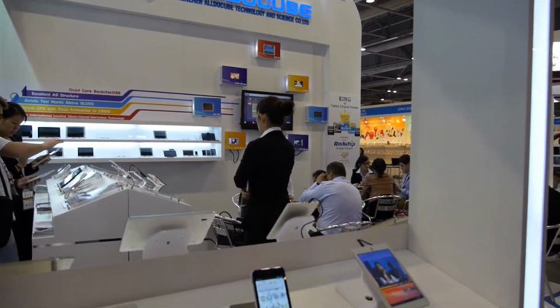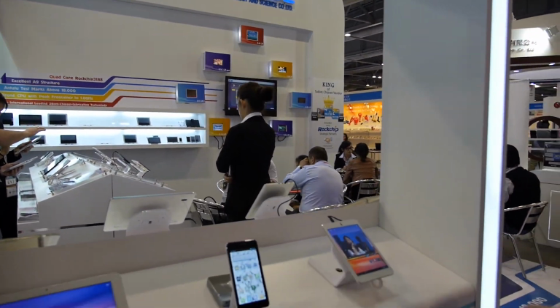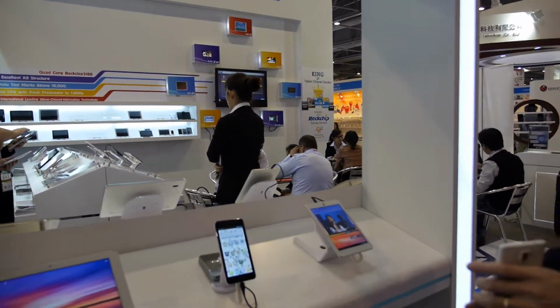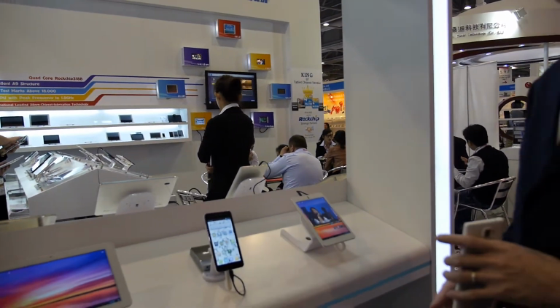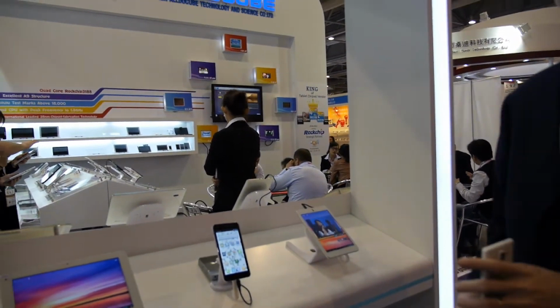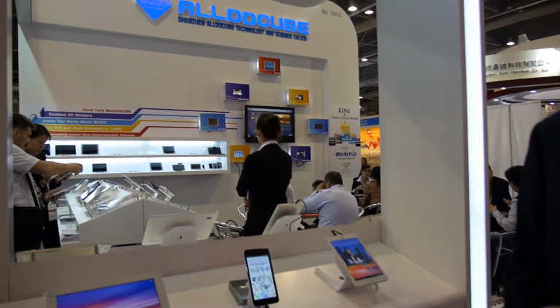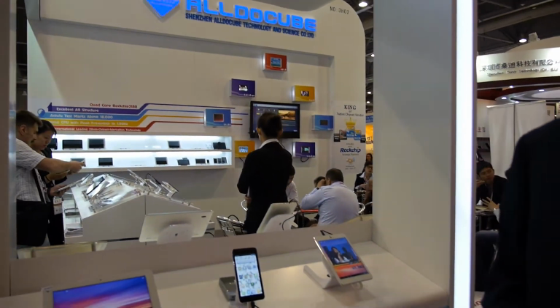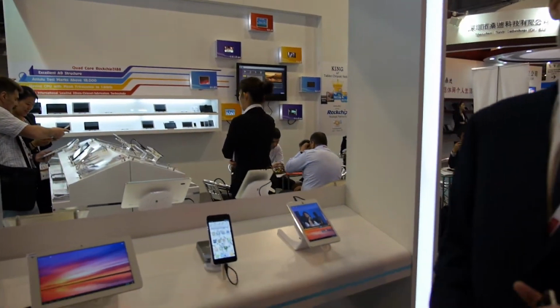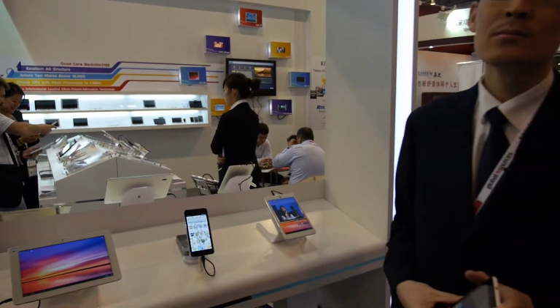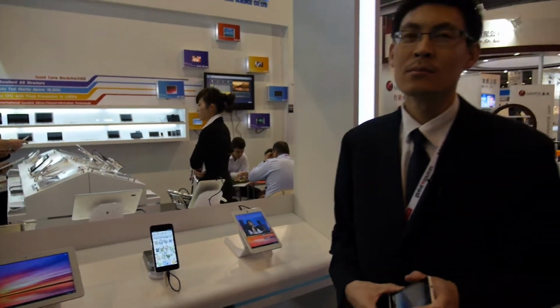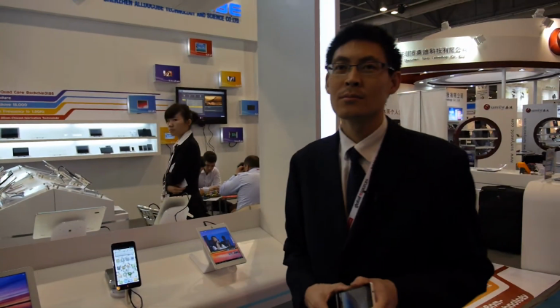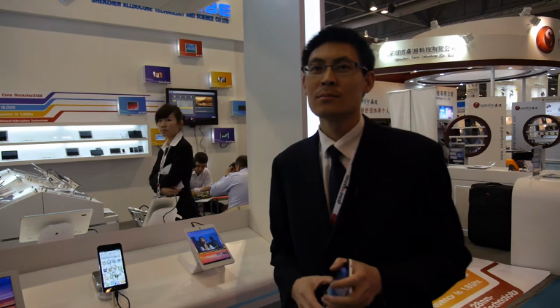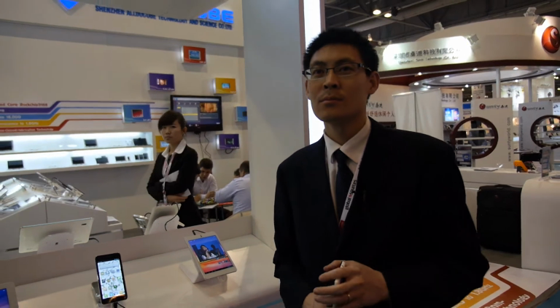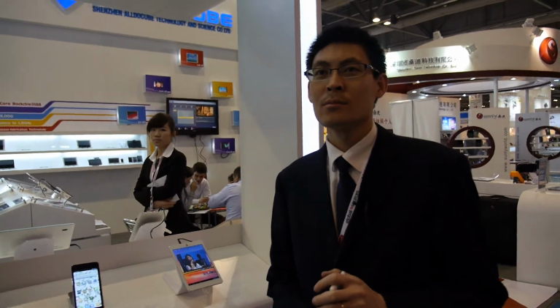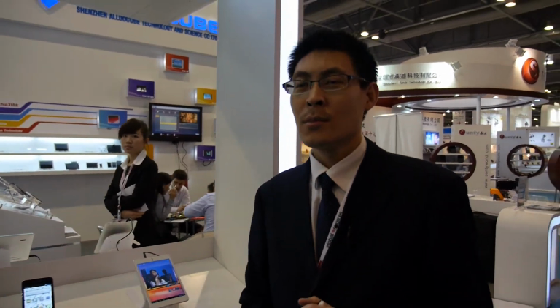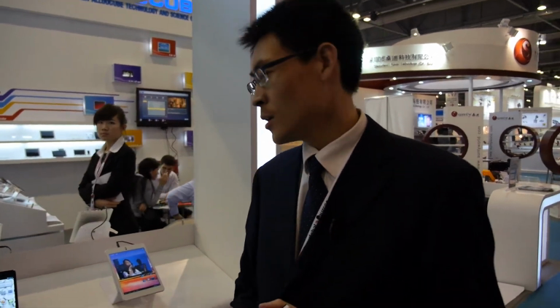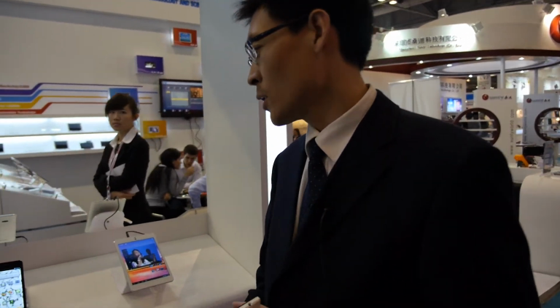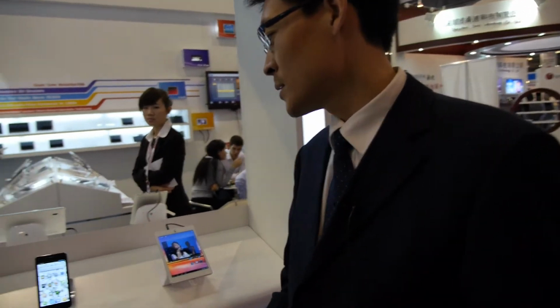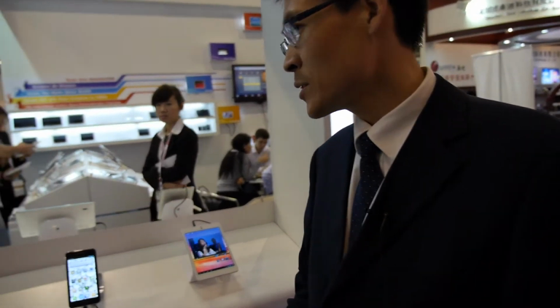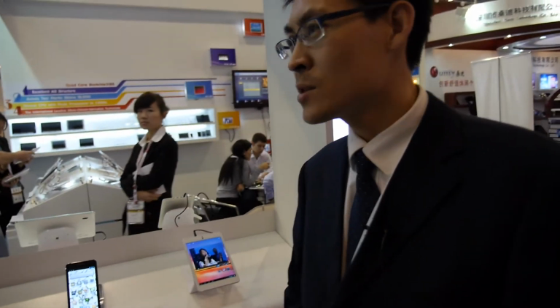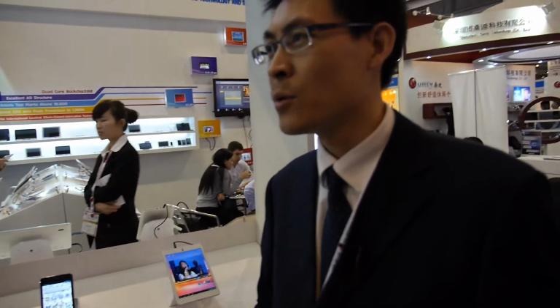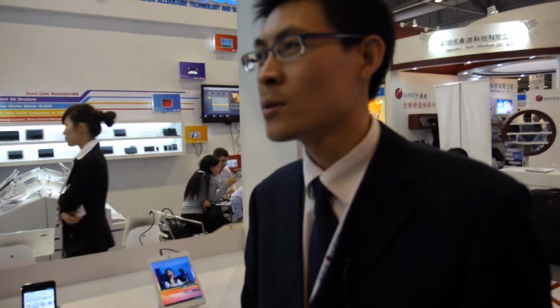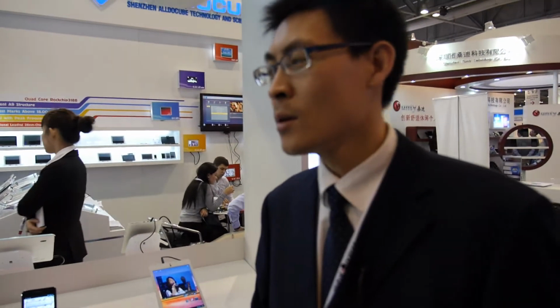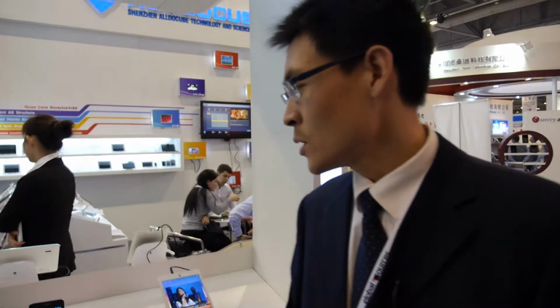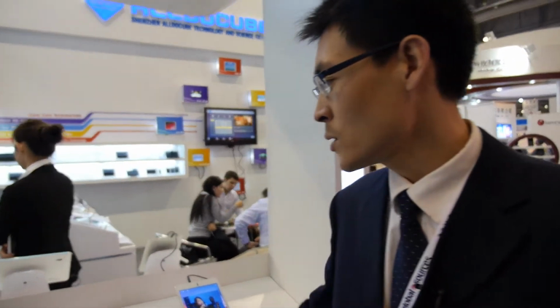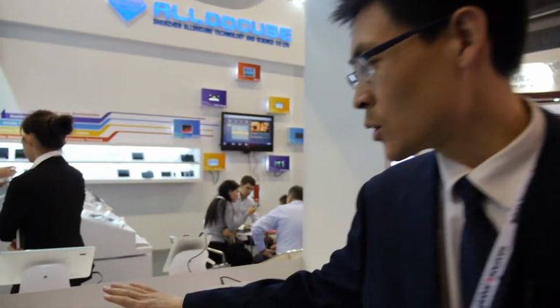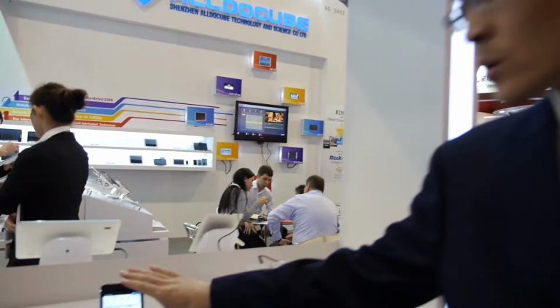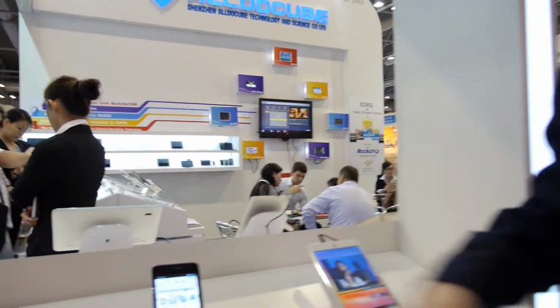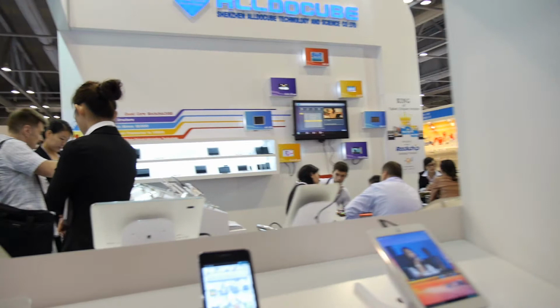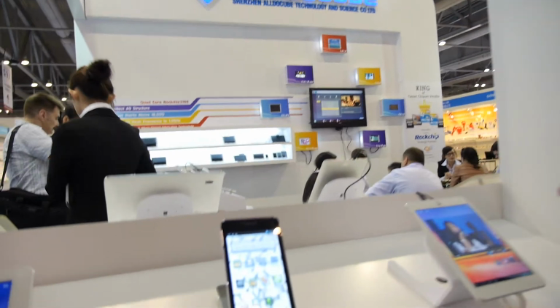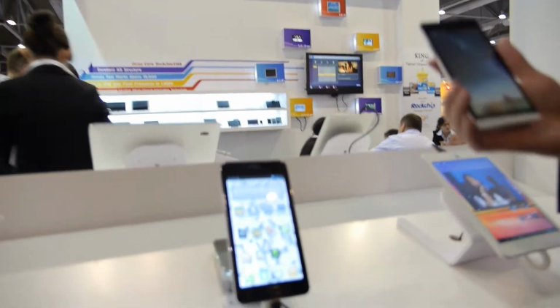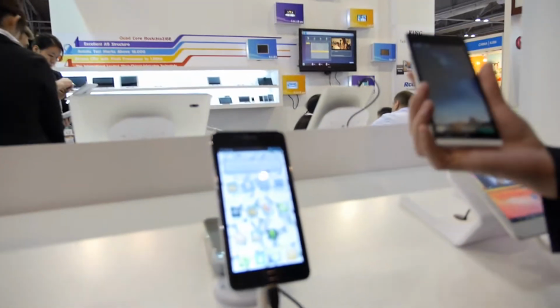We're still here at Aldo Cube, and here you're launching a new product — your series of smartphones. This one is your dual core, and this one is your quad core.